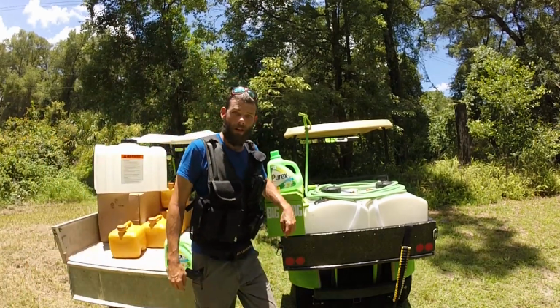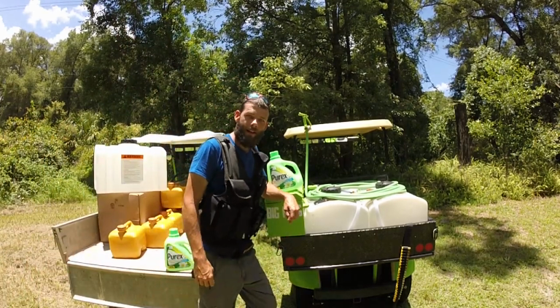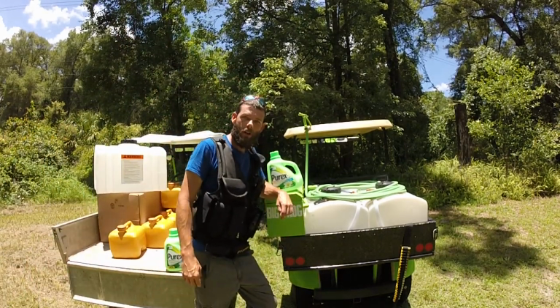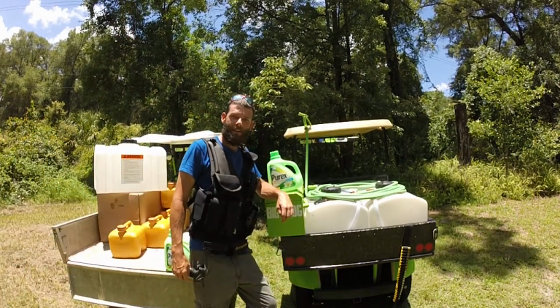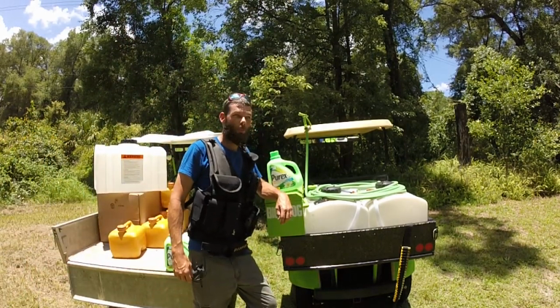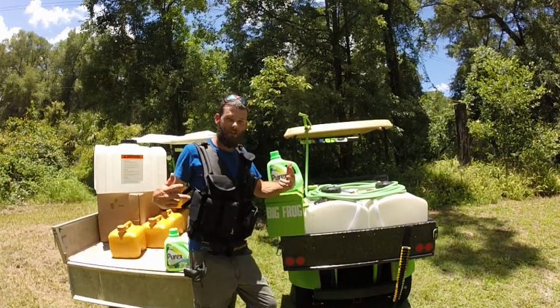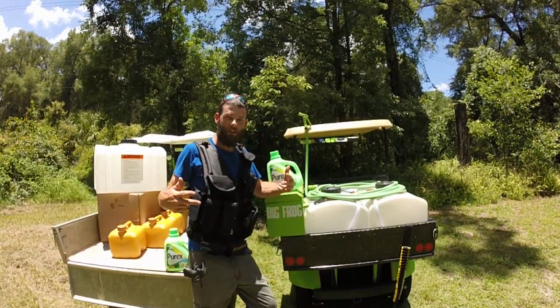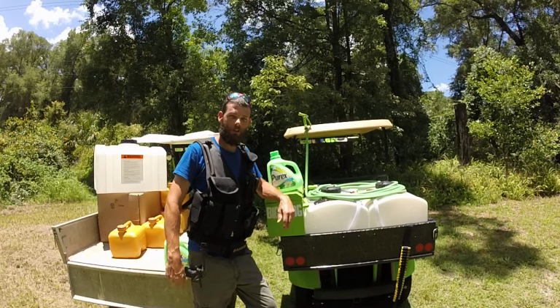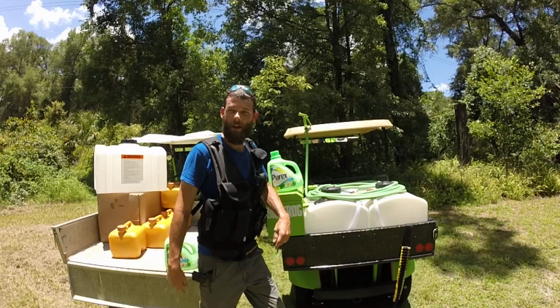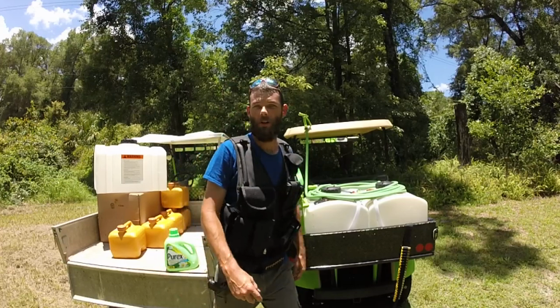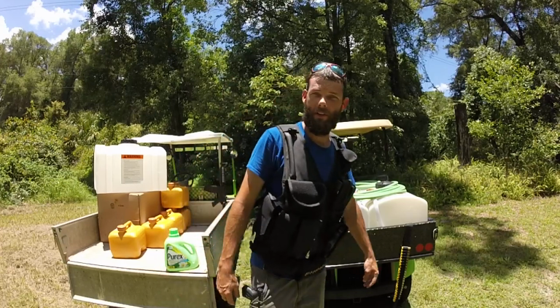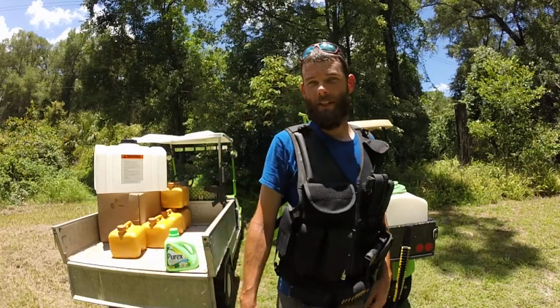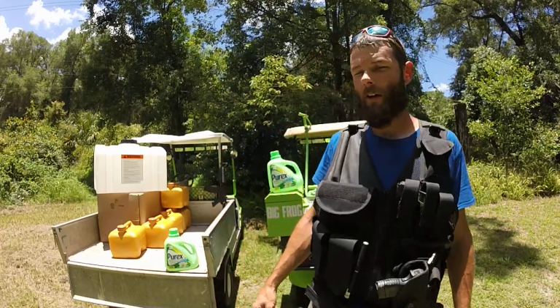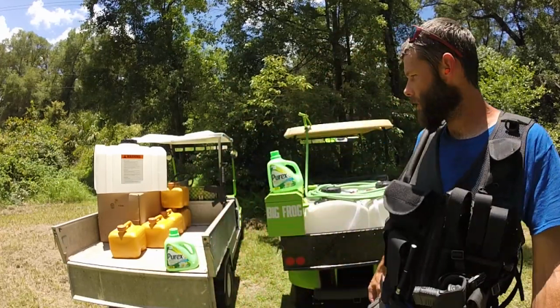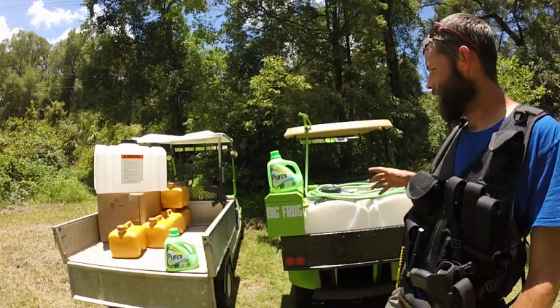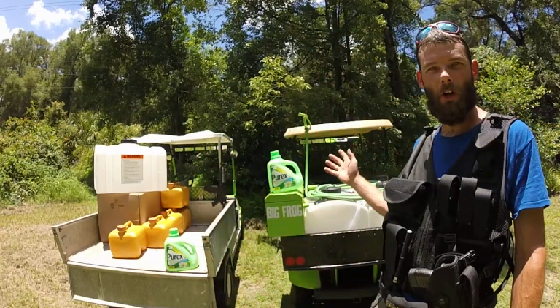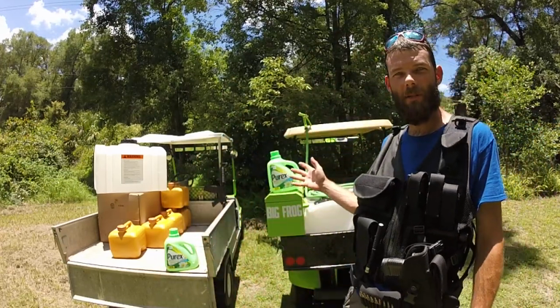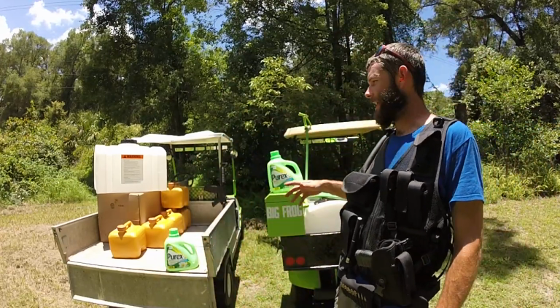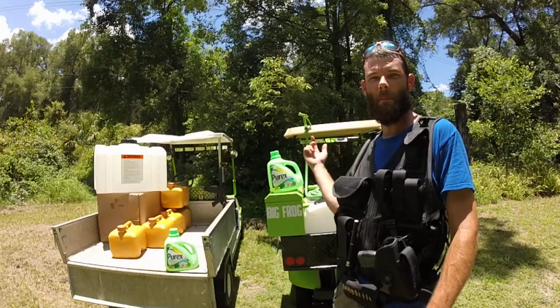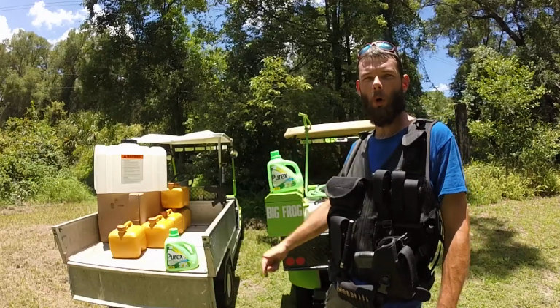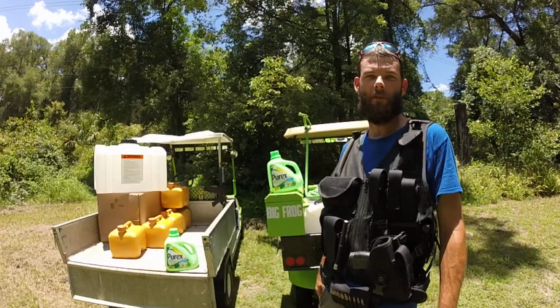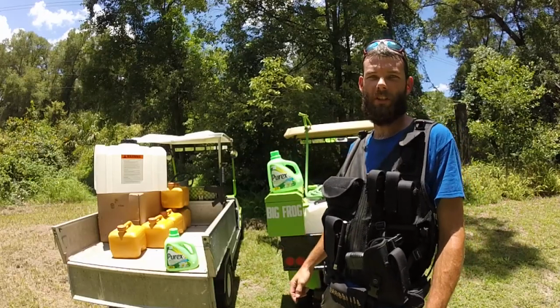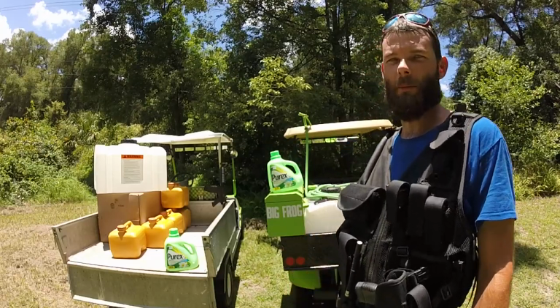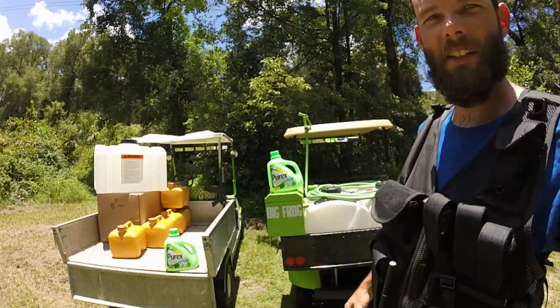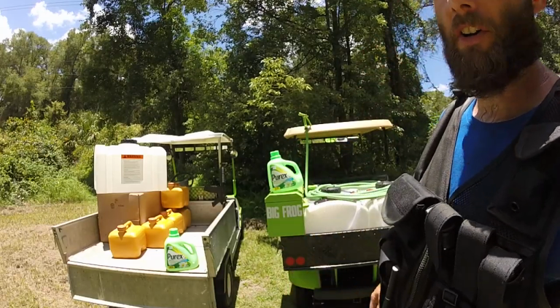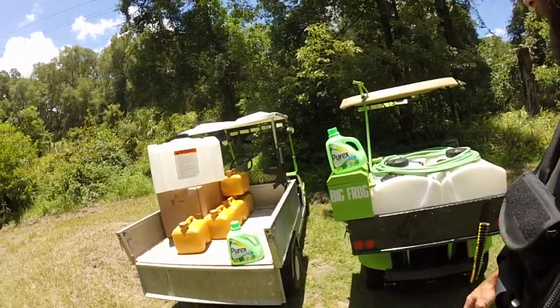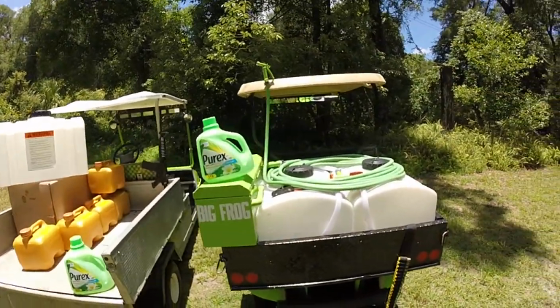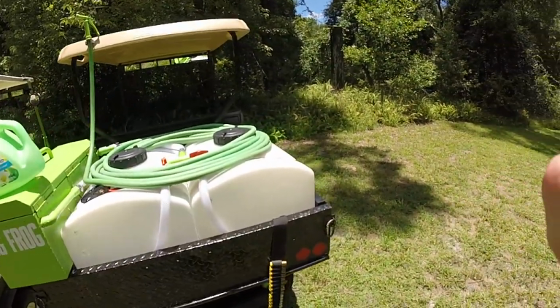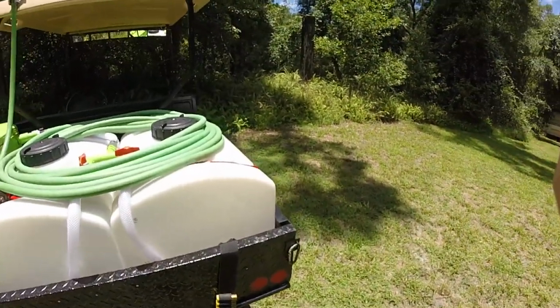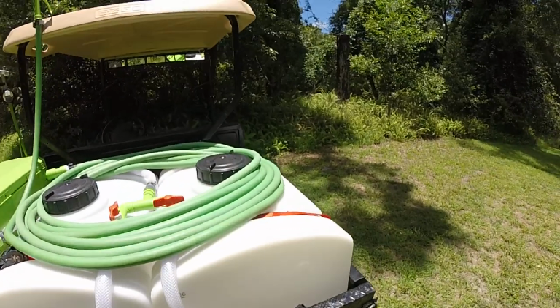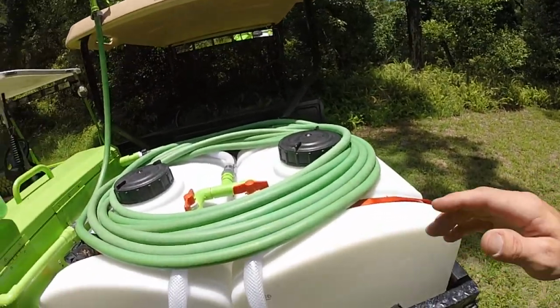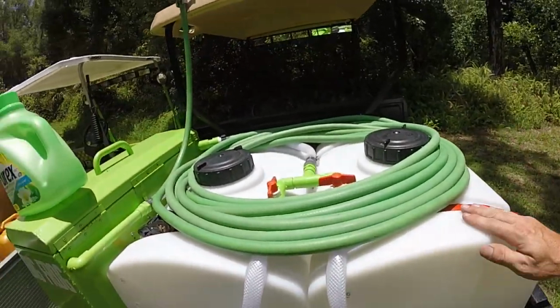Welcome back to the Lone Posse channel. Today I'm going to show you everything you need to soft wash dirt cheap and make a mobile soft wash system. Let's get started.